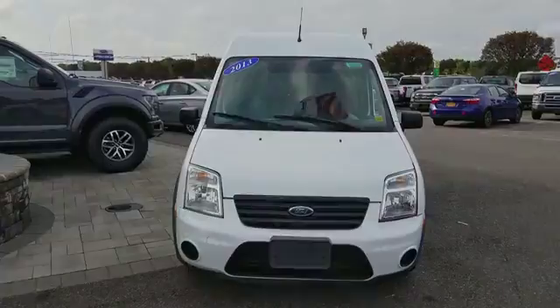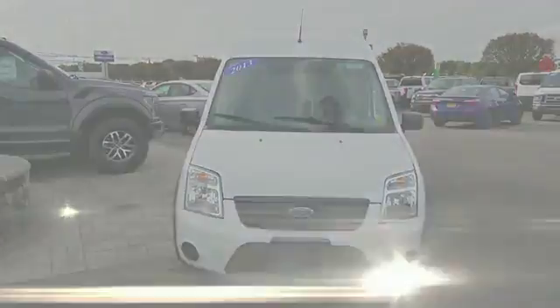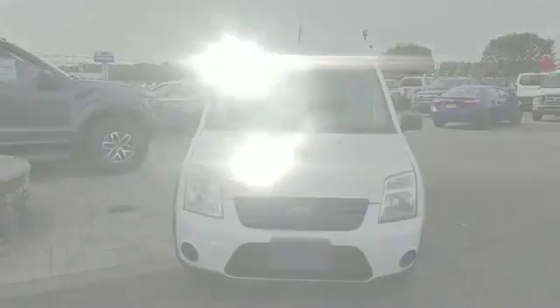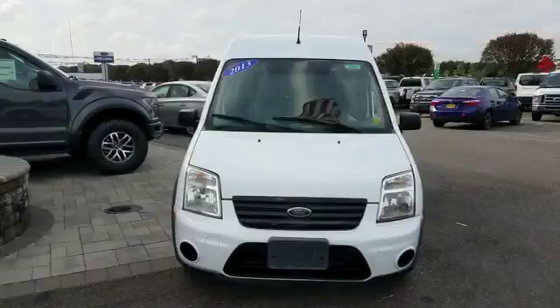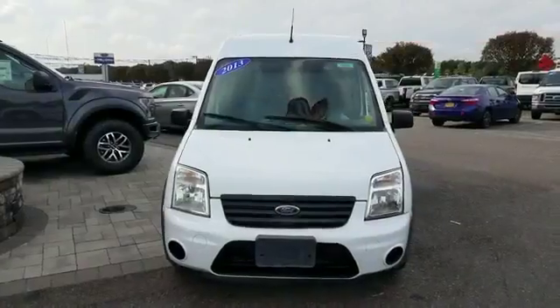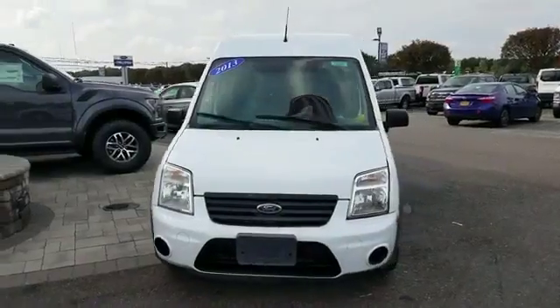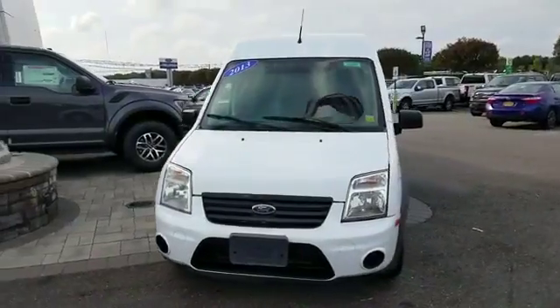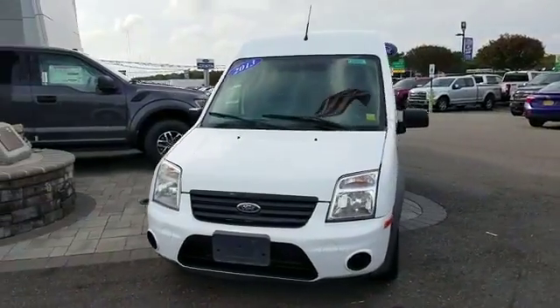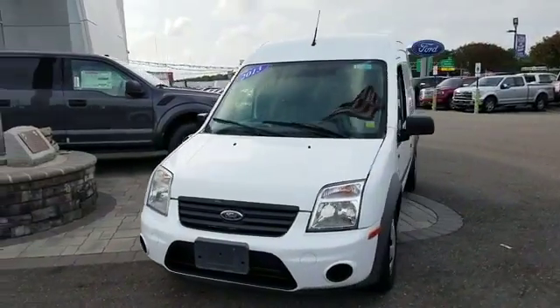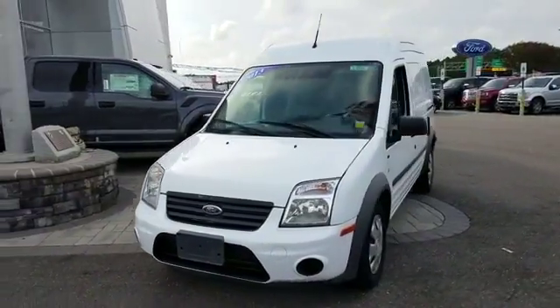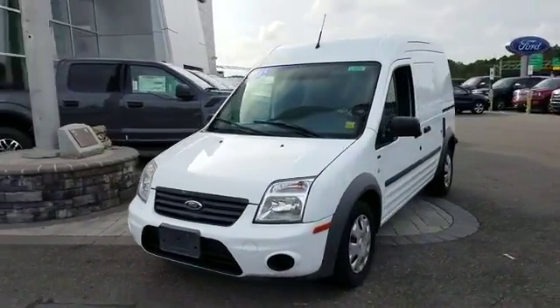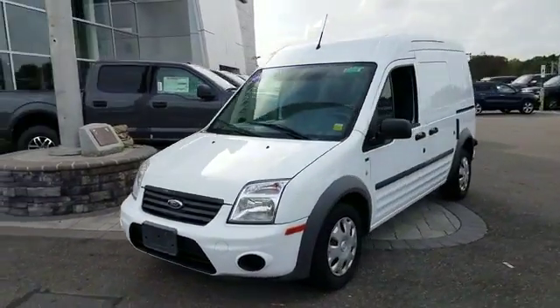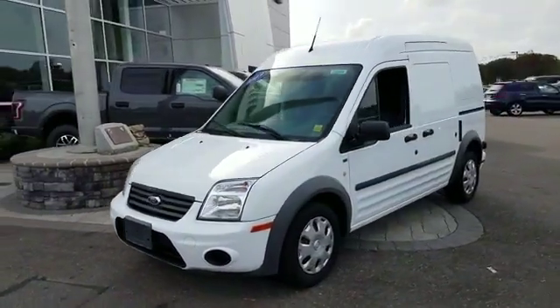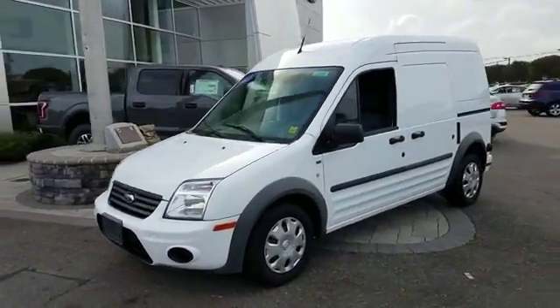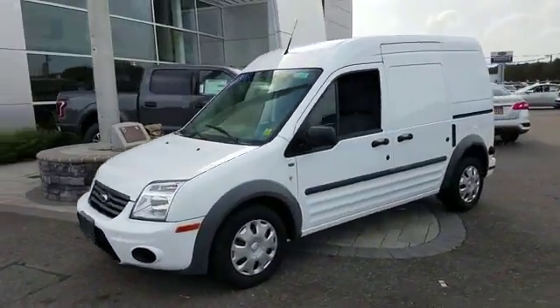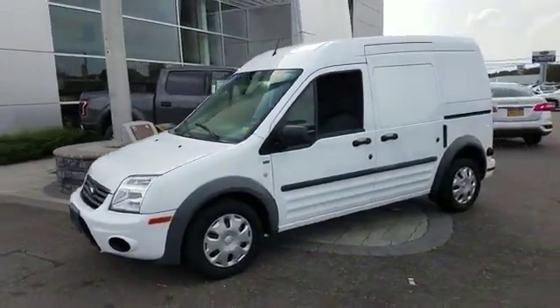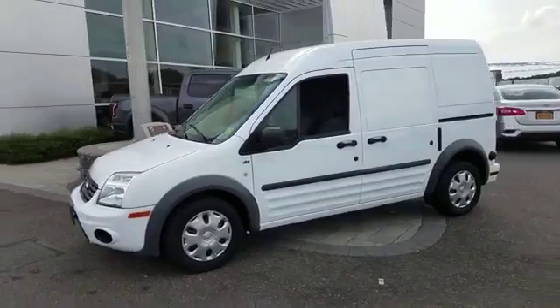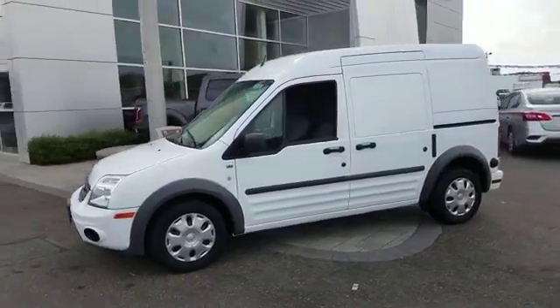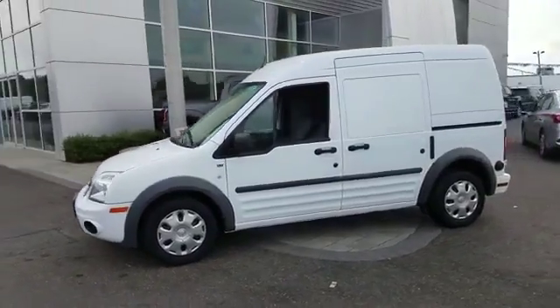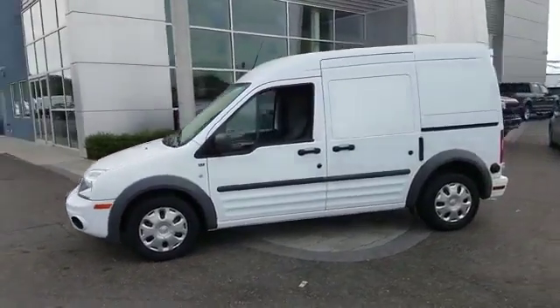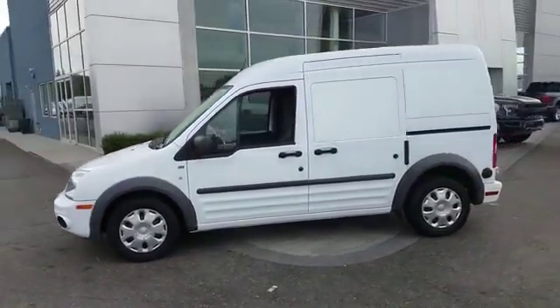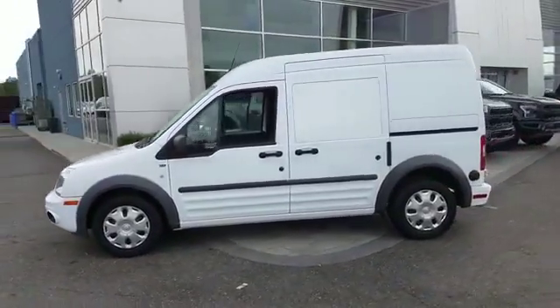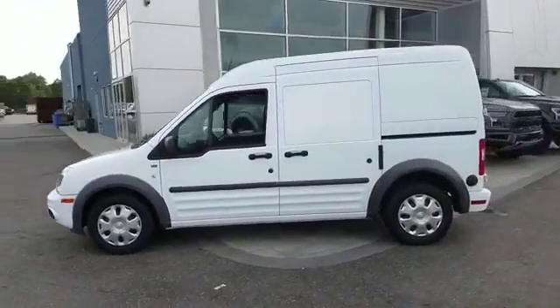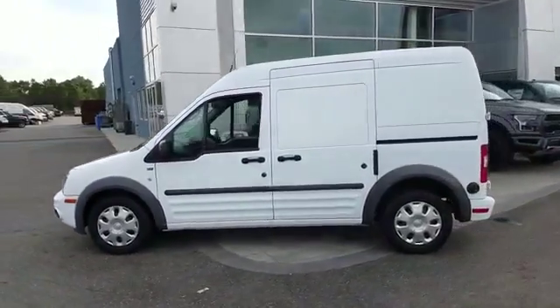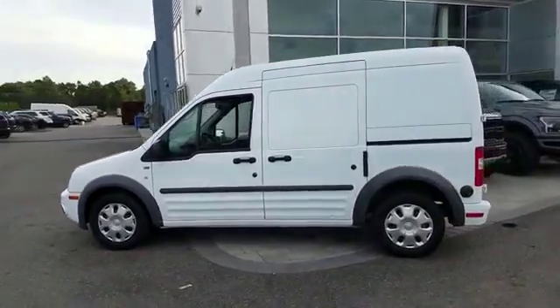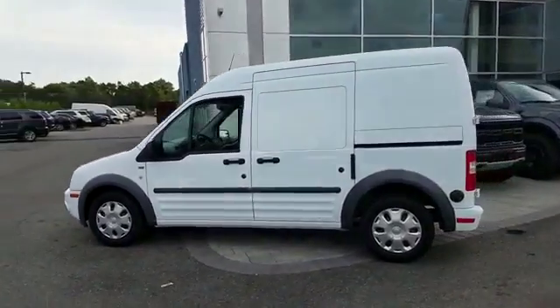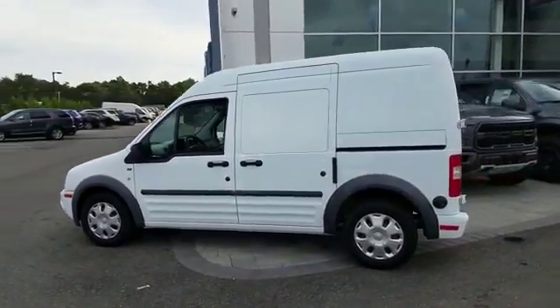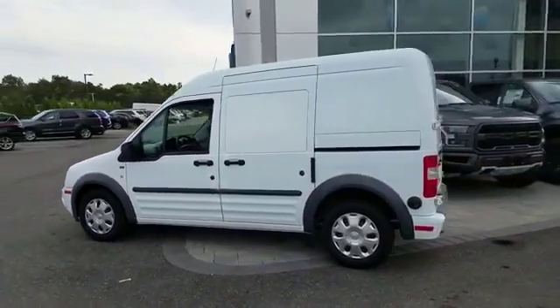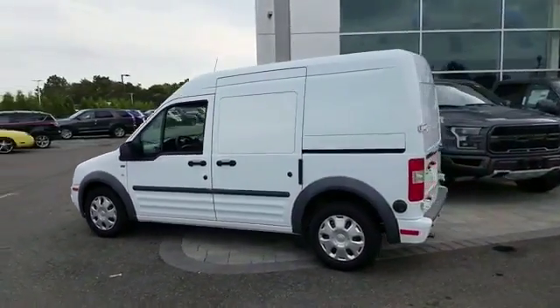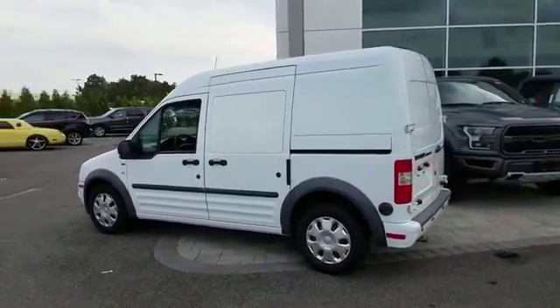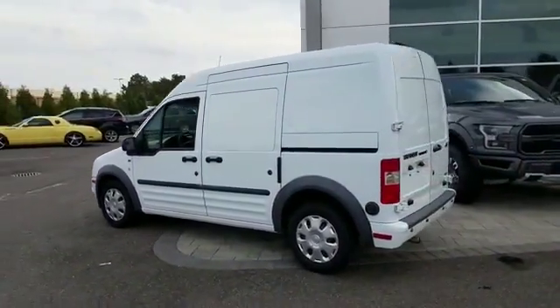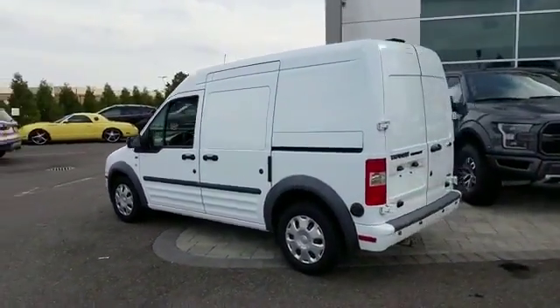2013 Ford Transit Connect with less than 63,000 miles on the odometer. This minivan comes with extra cargo space and storage.